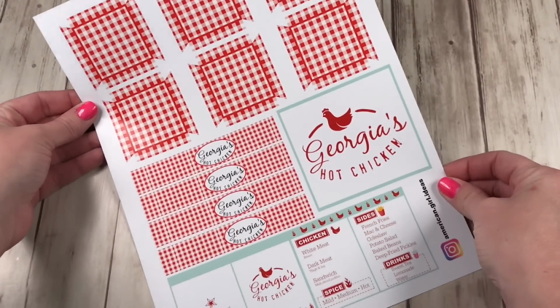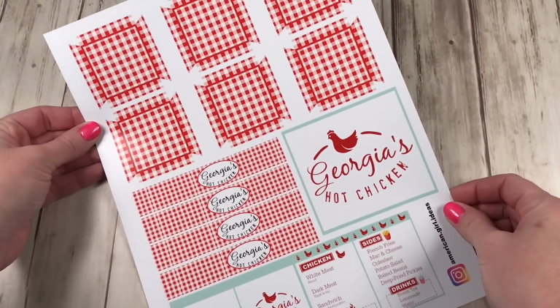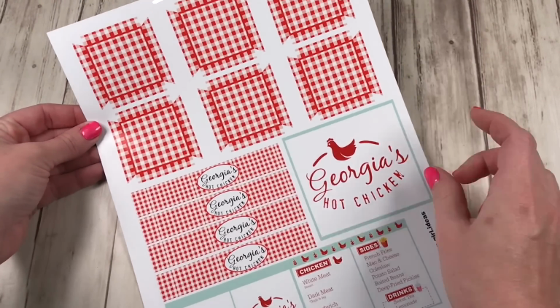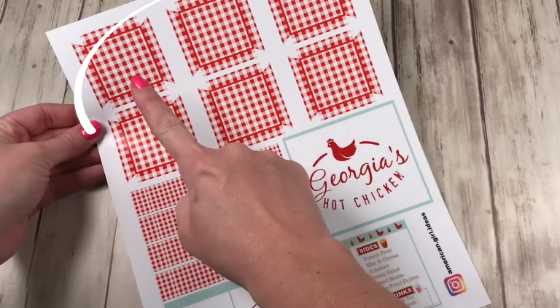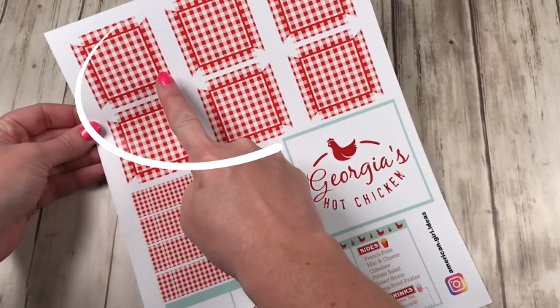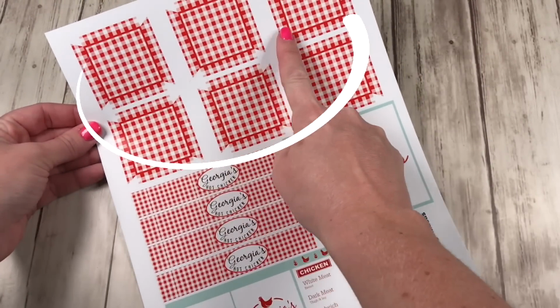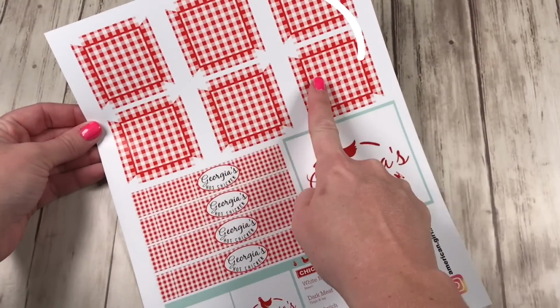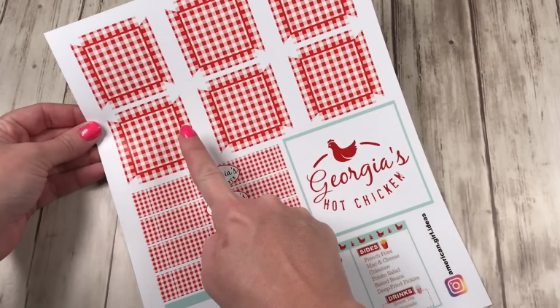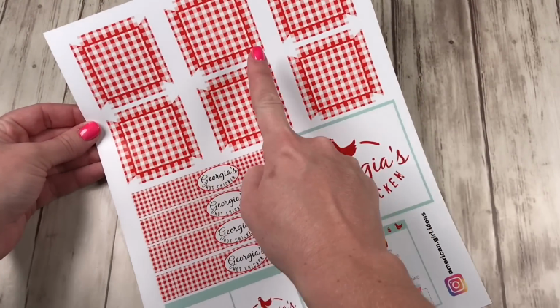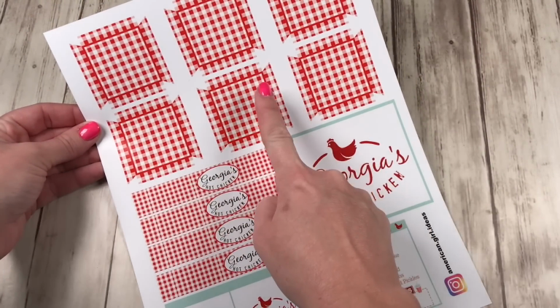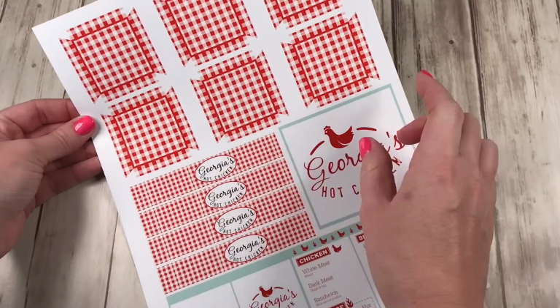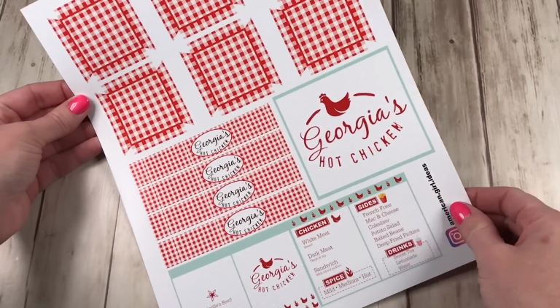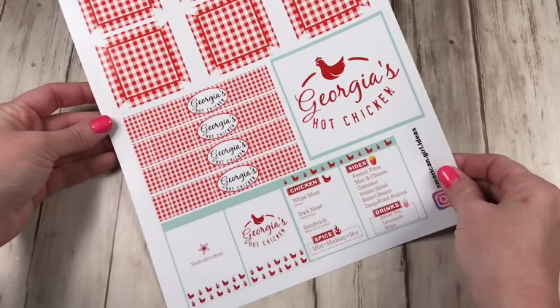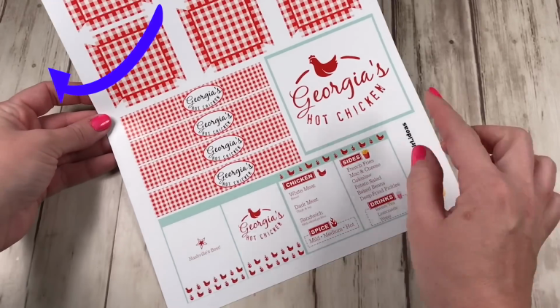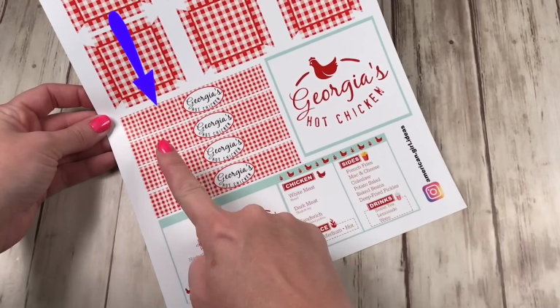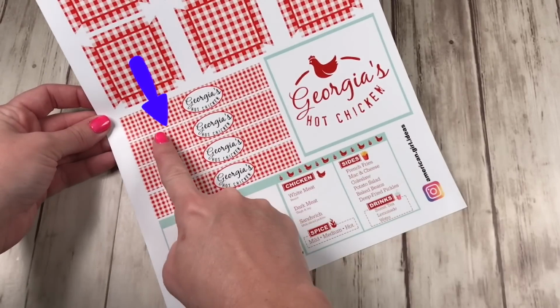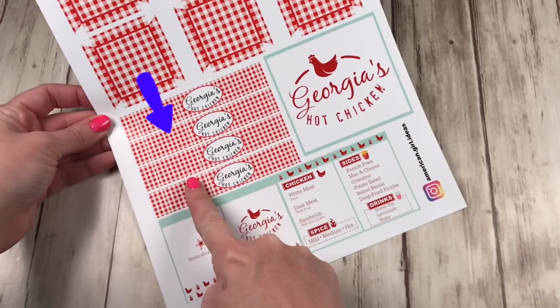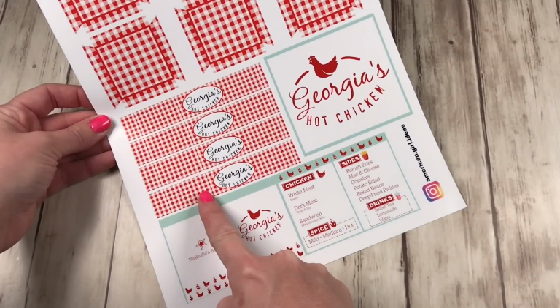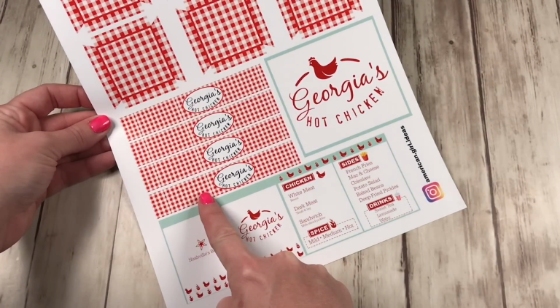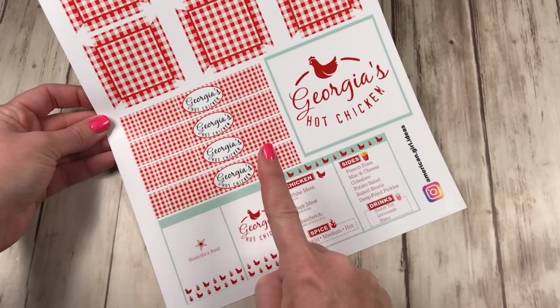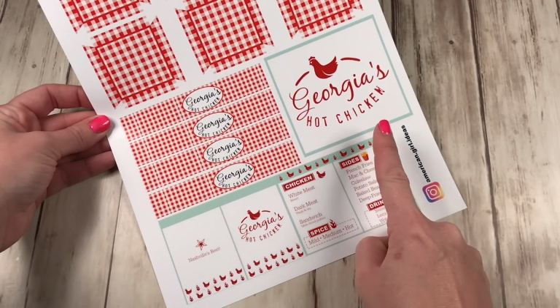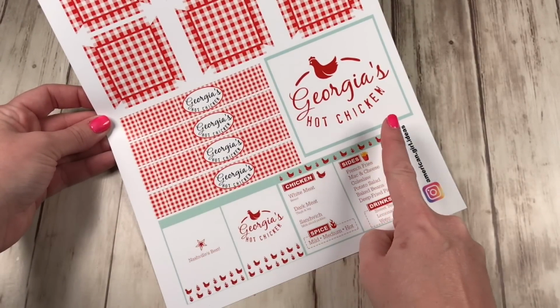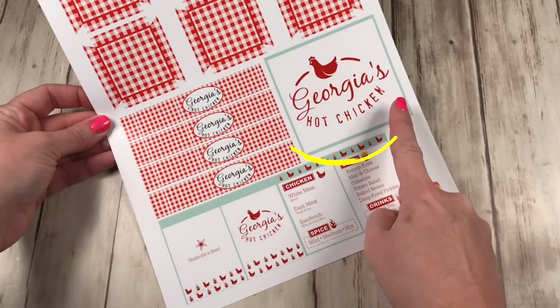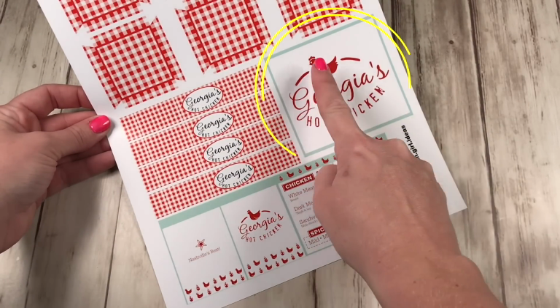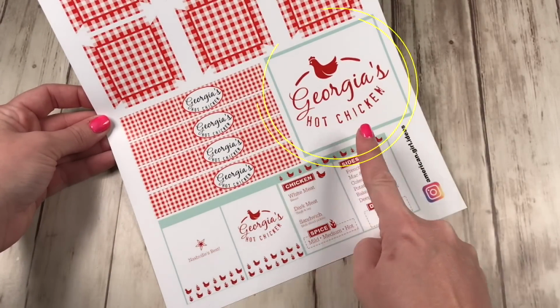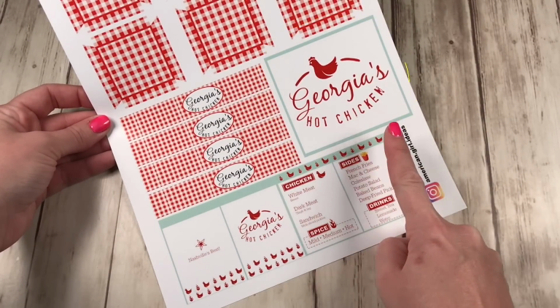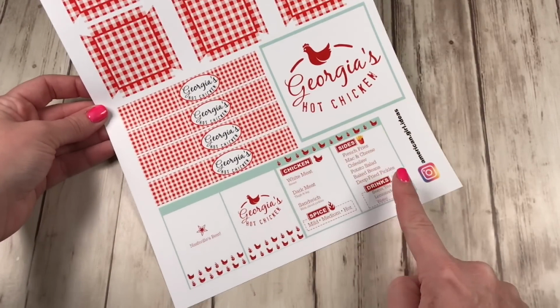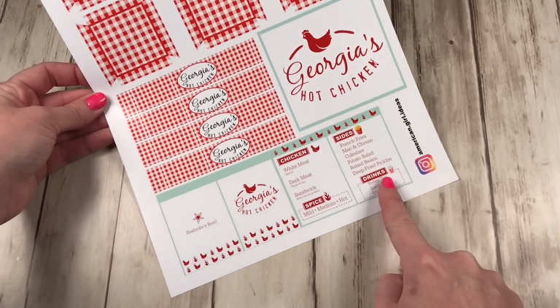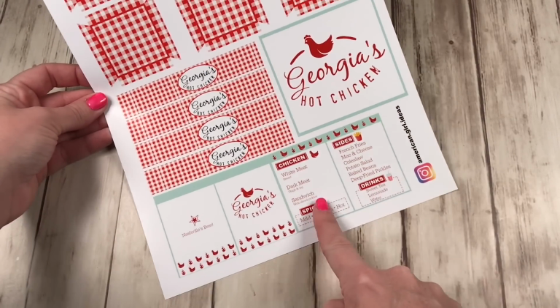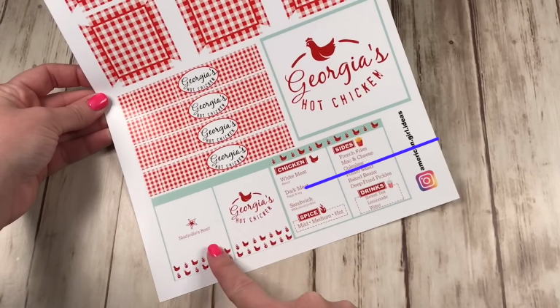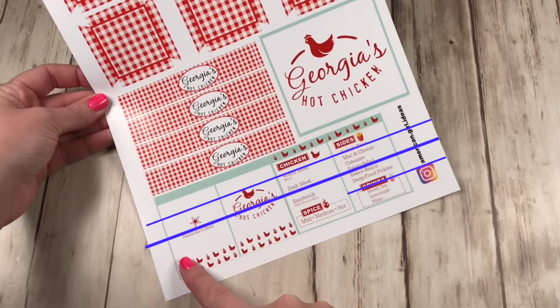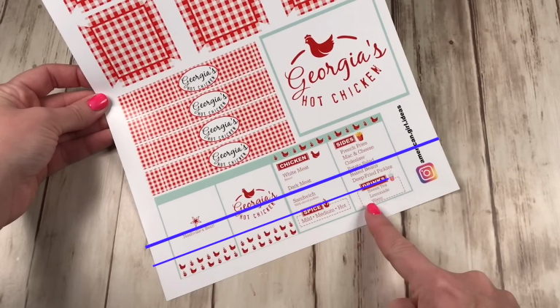There are several printable options, but this one has six paper trays, four food container labels, one Georgia's Hot Chicken sign, and one menu.